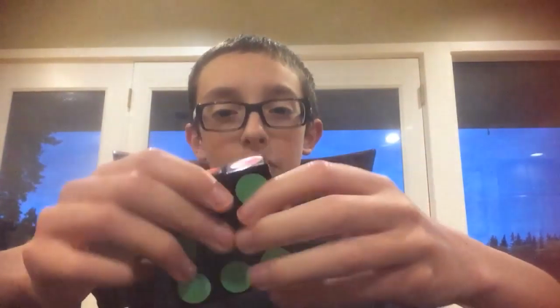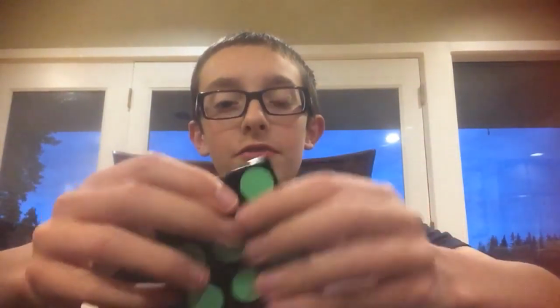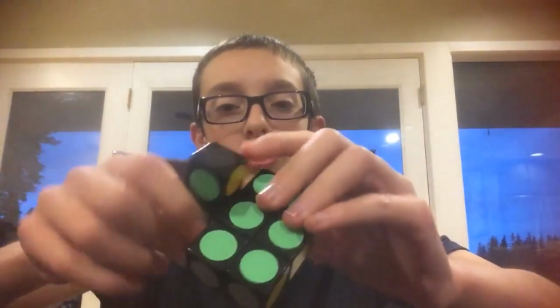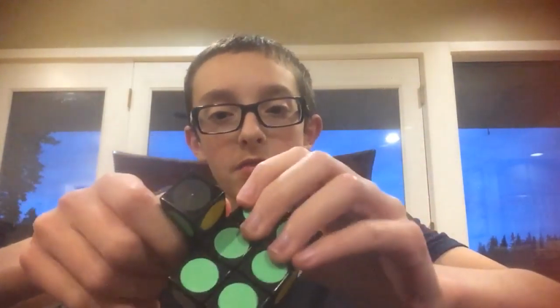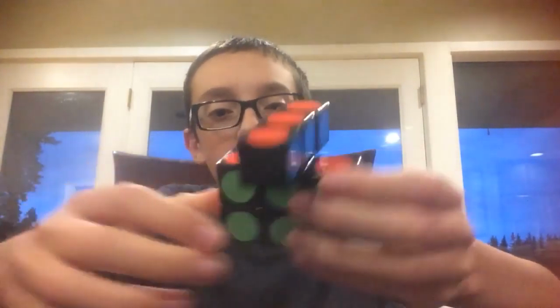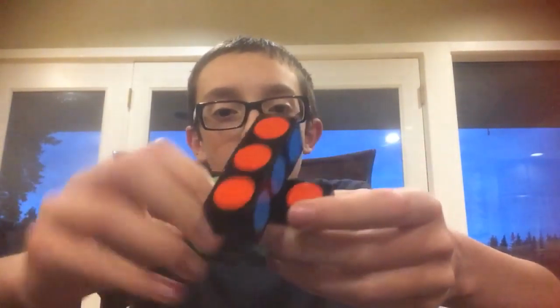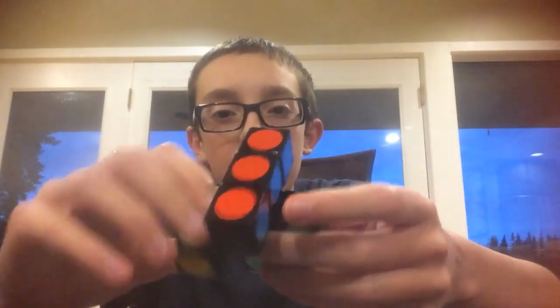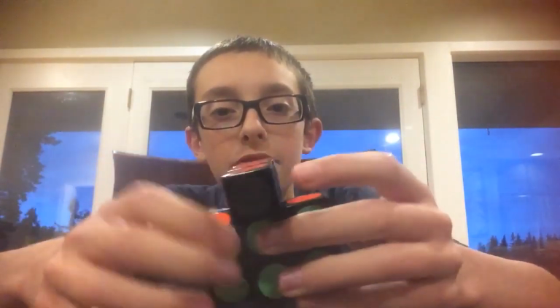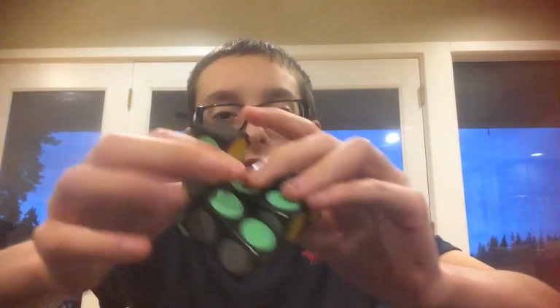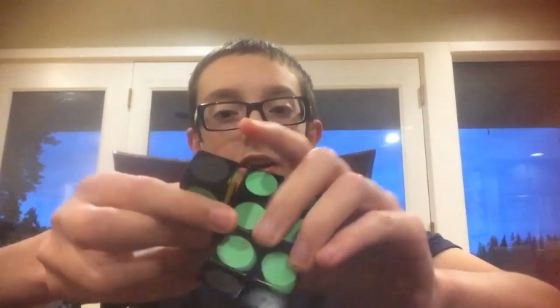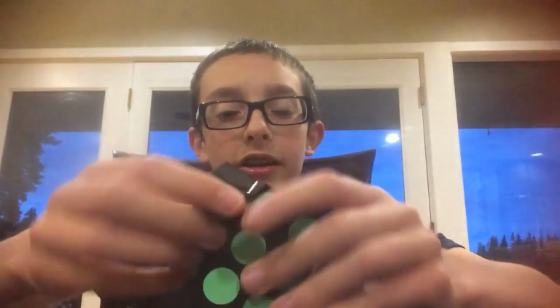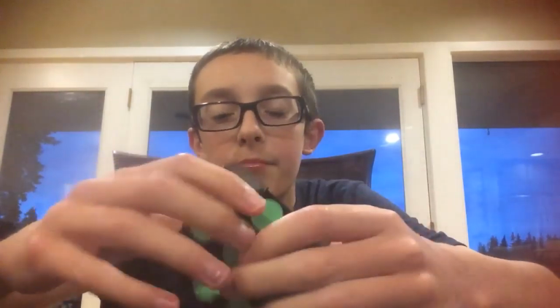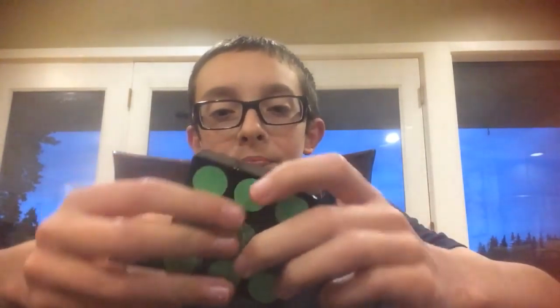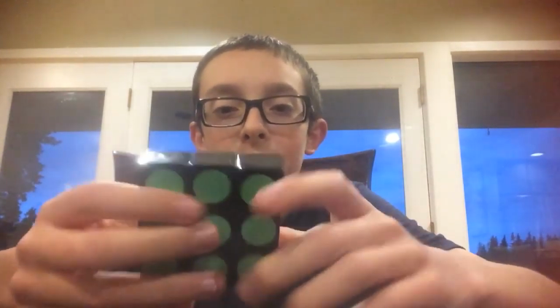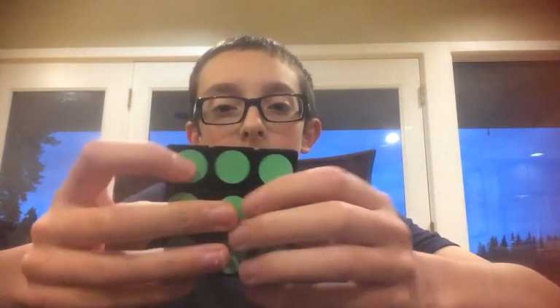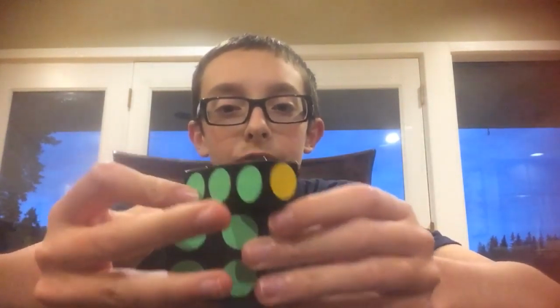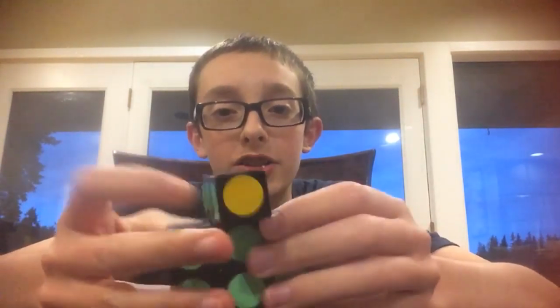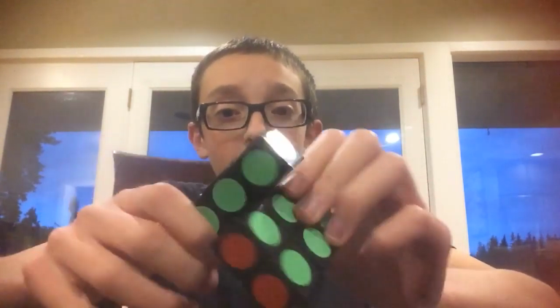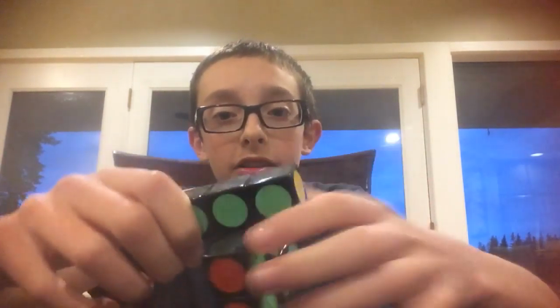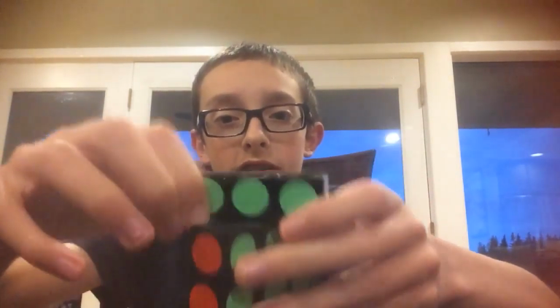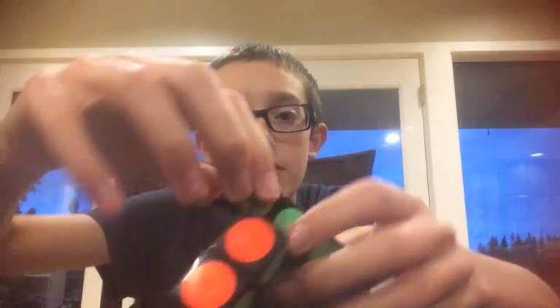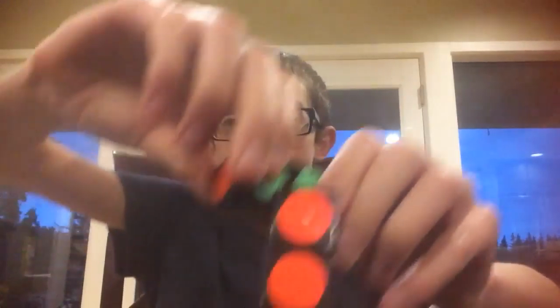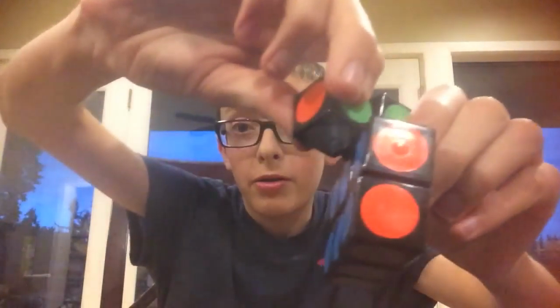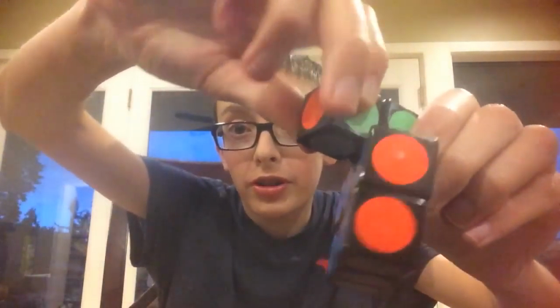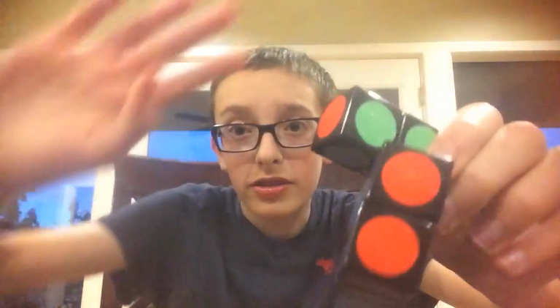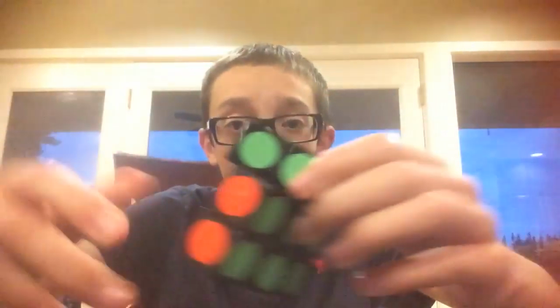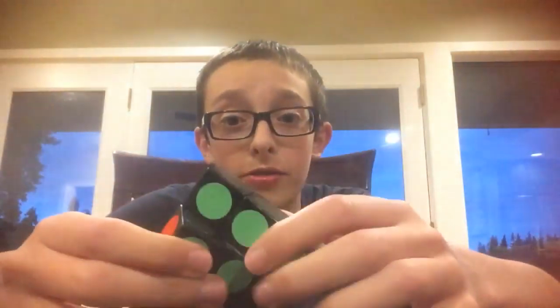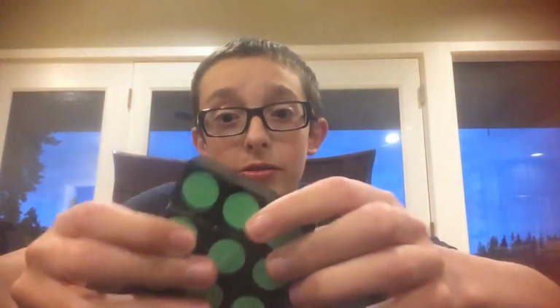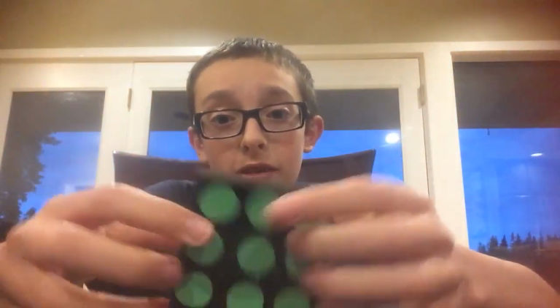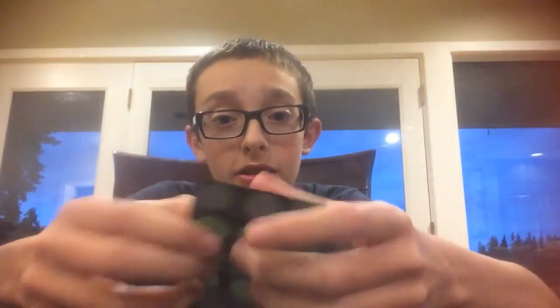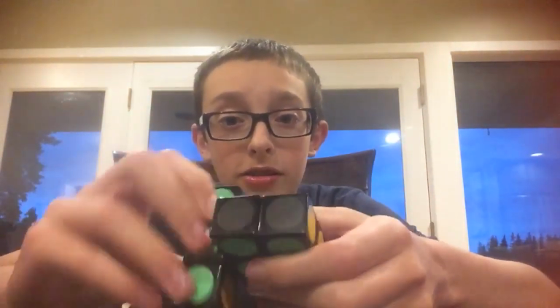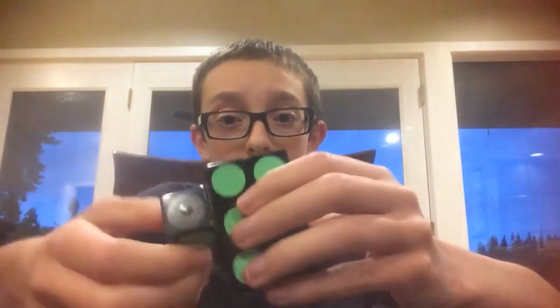I don't want to say it feels cheap, but it definitely feels very fragile. These pieces could pop out really easily, so I don't want to do anything too rough with it.